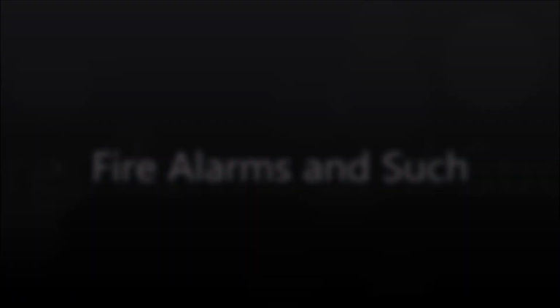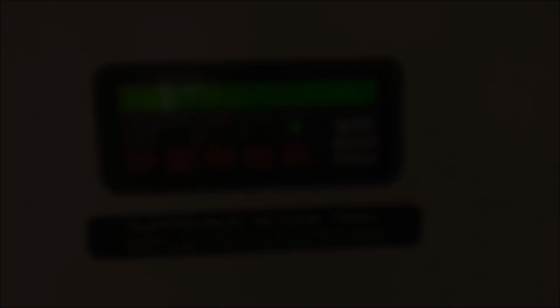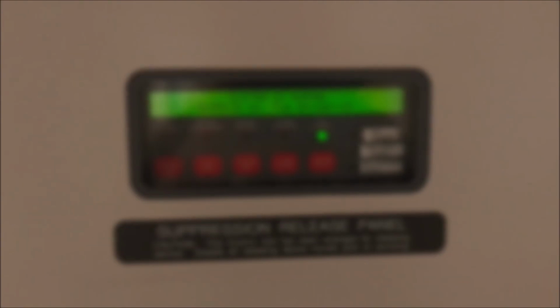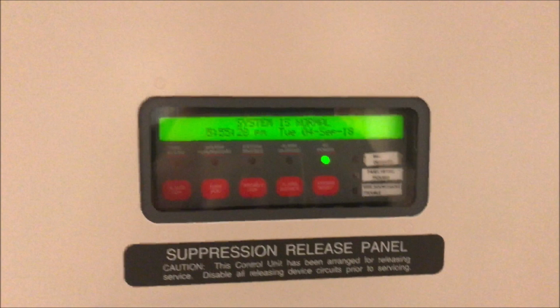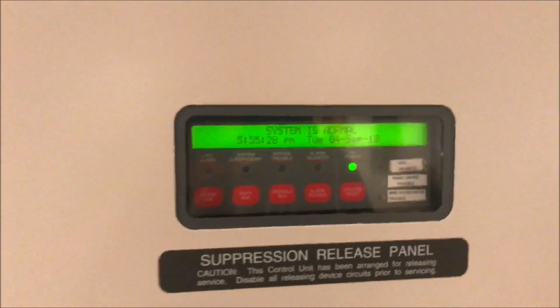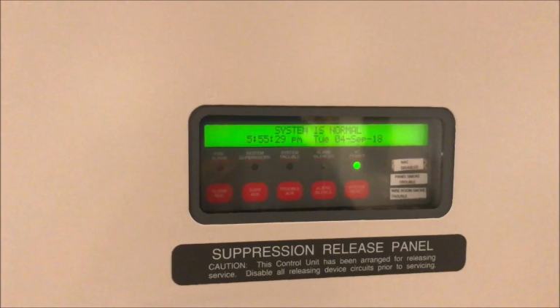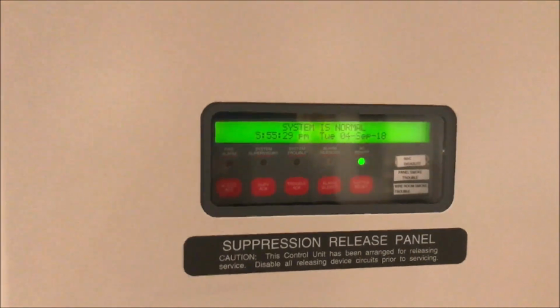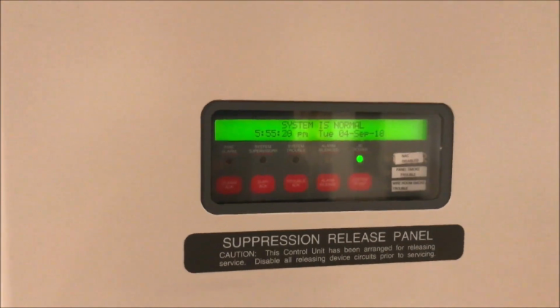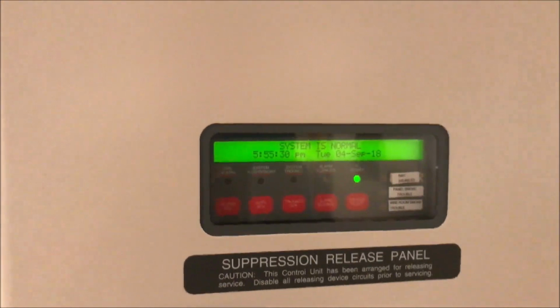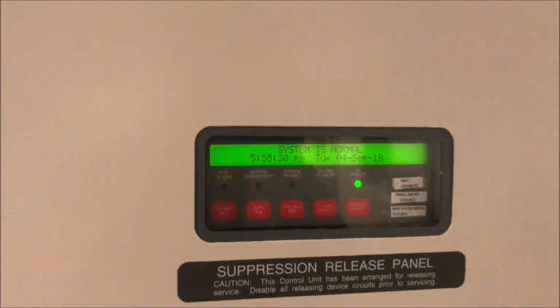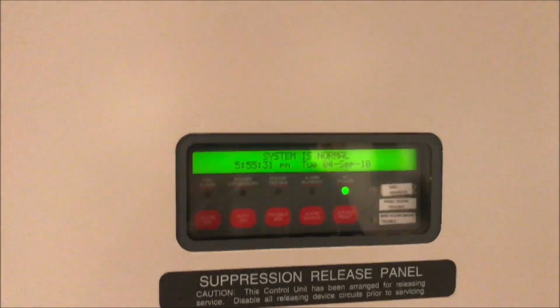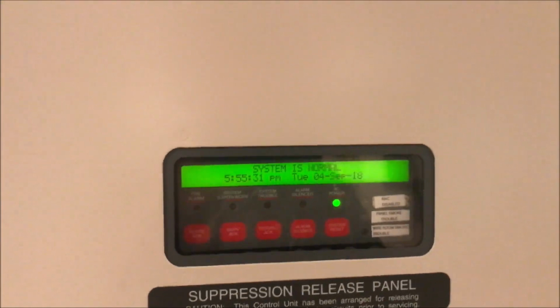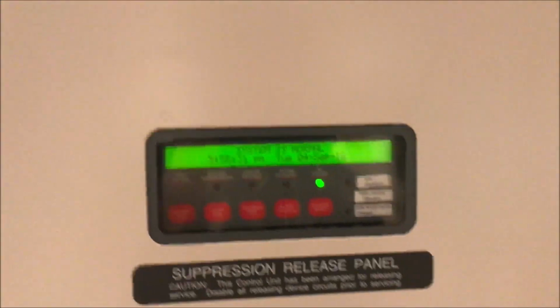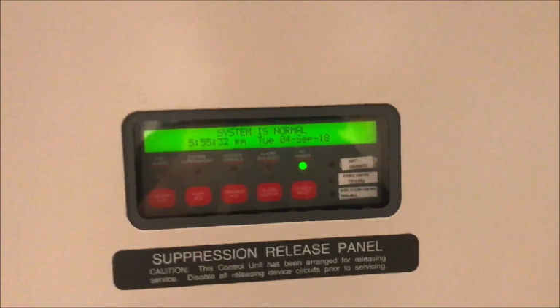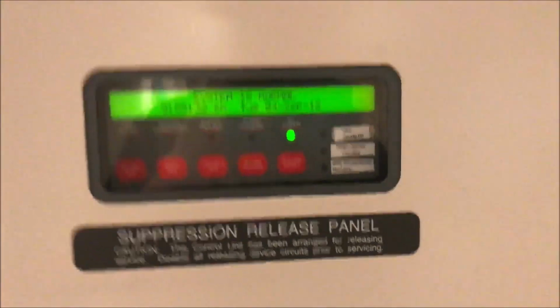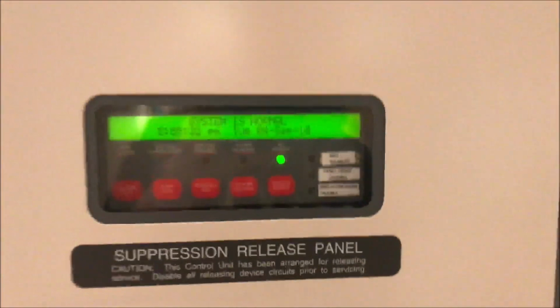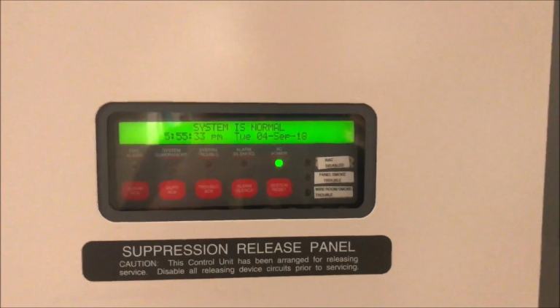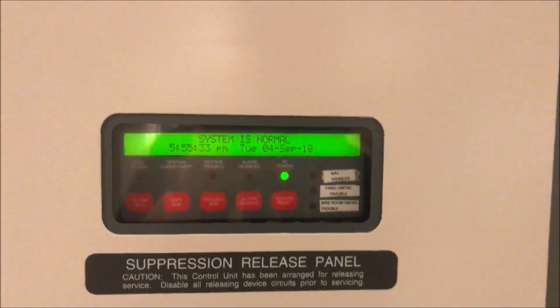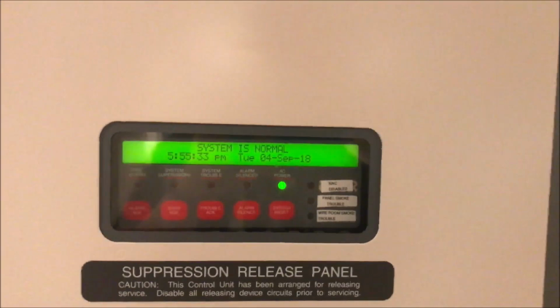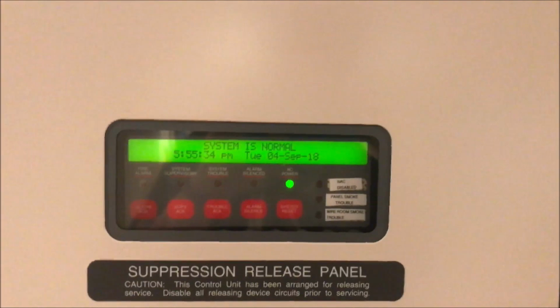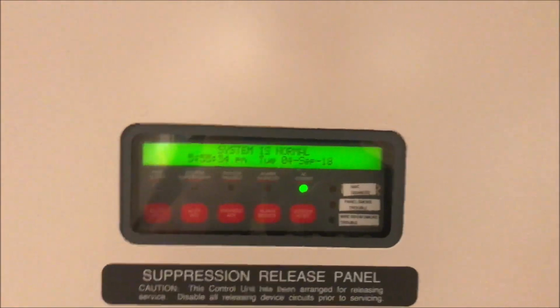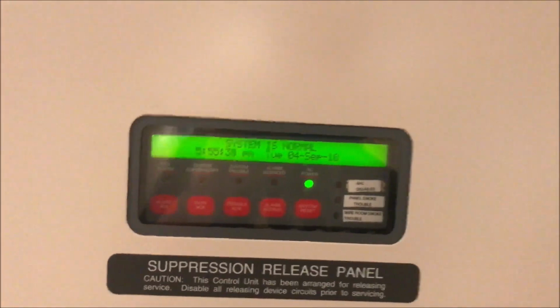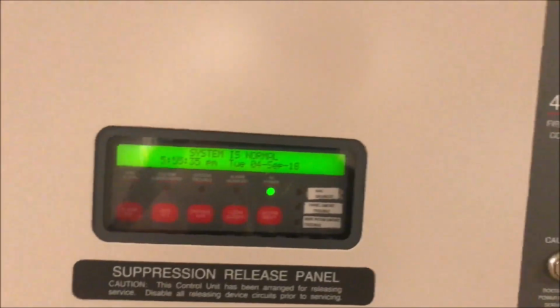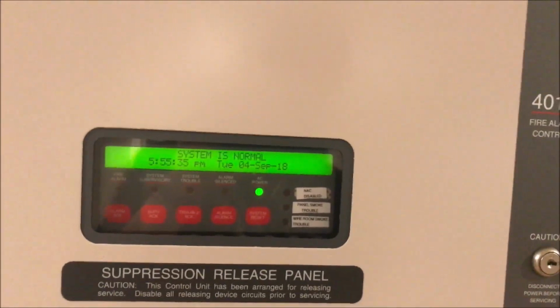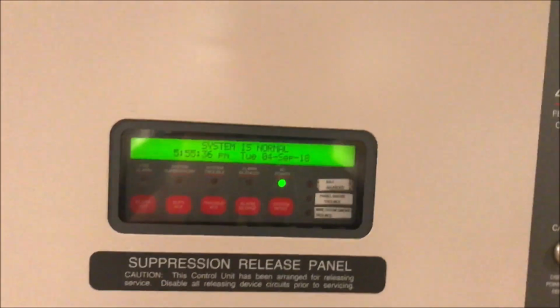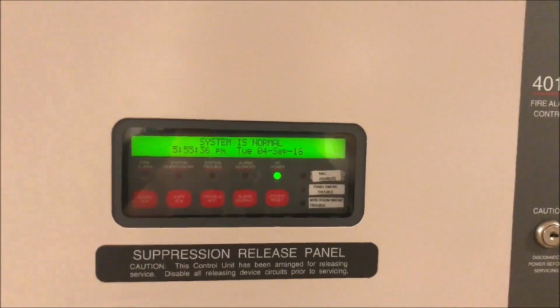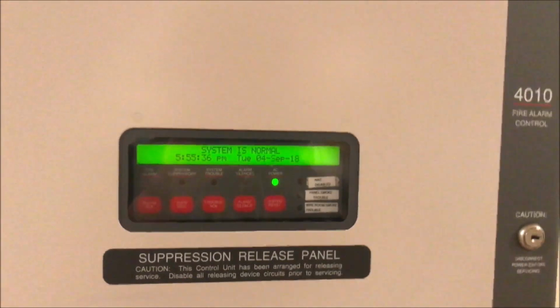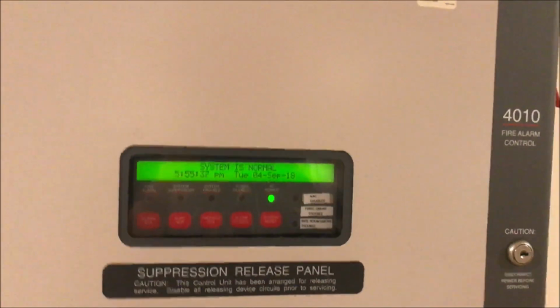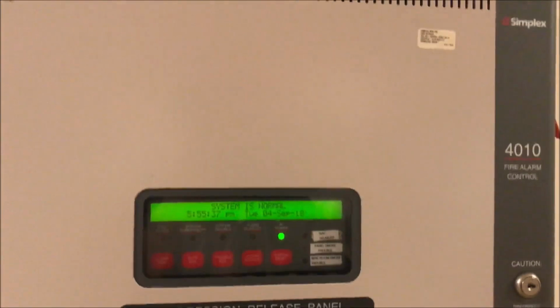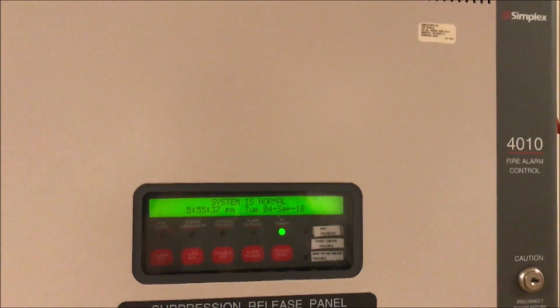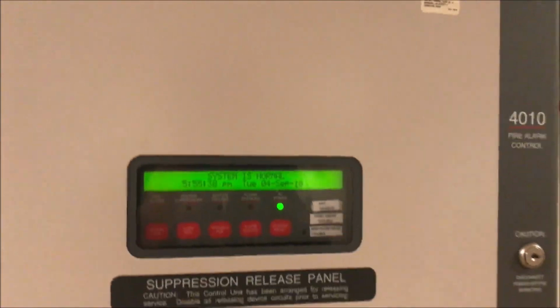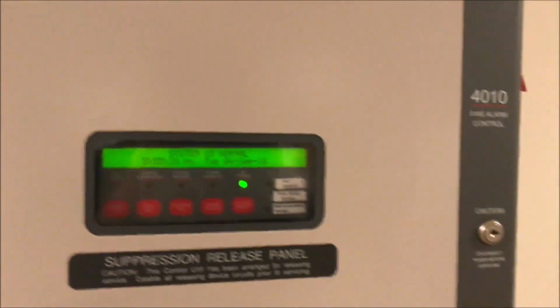Alright hey guys, welcome again to Fire Alarms and Such. It is time for a Simplex 4010 test — 16 bells up here on the system. We're actually going to start with the pull stations.